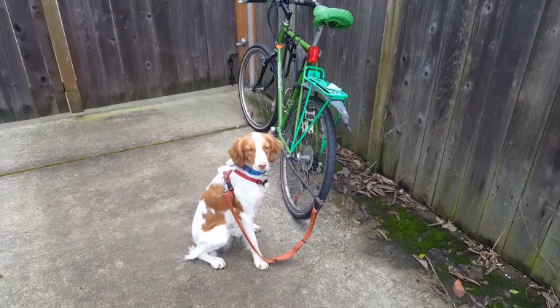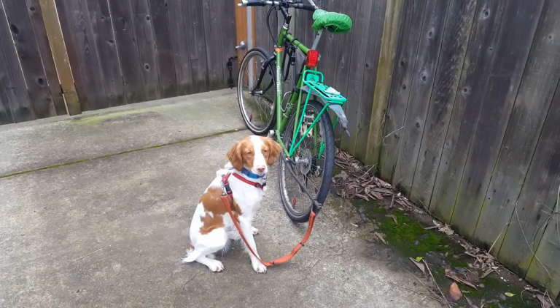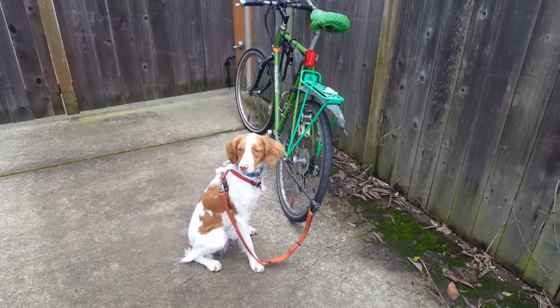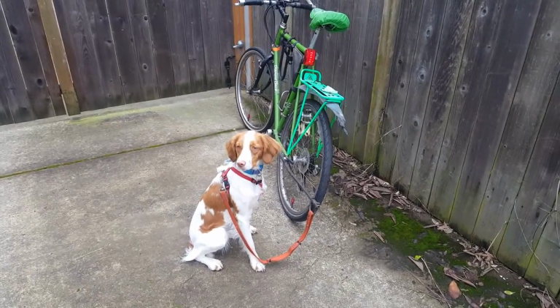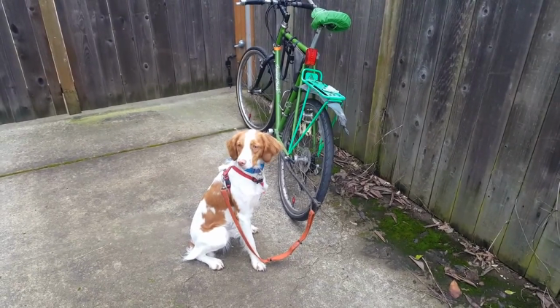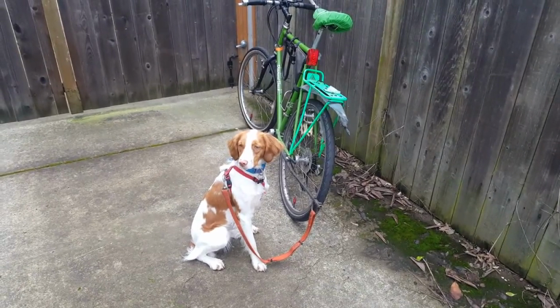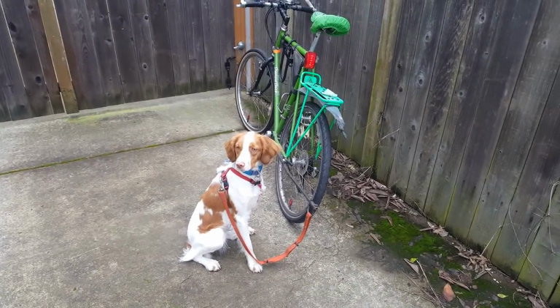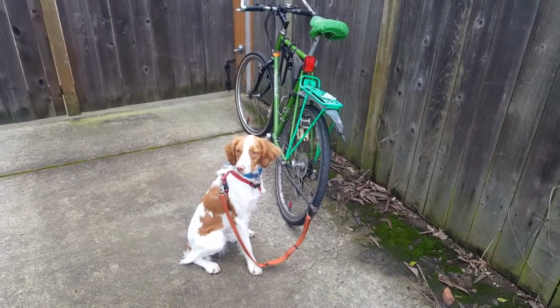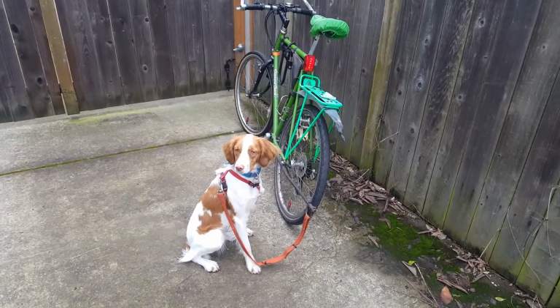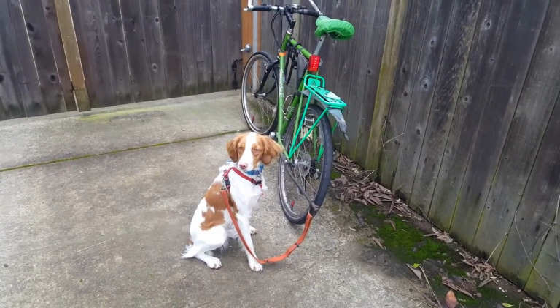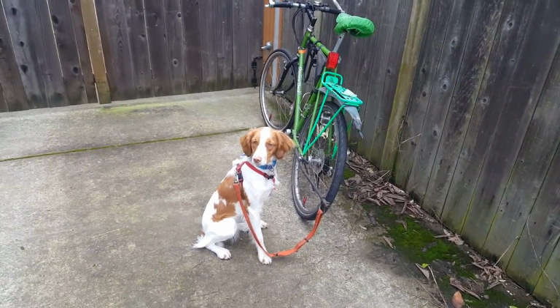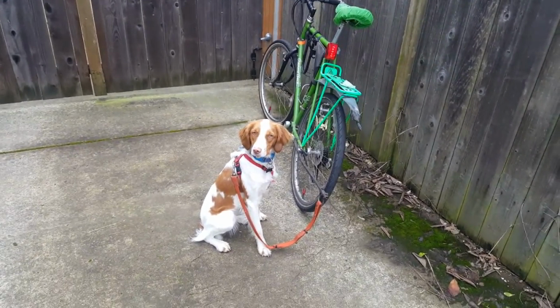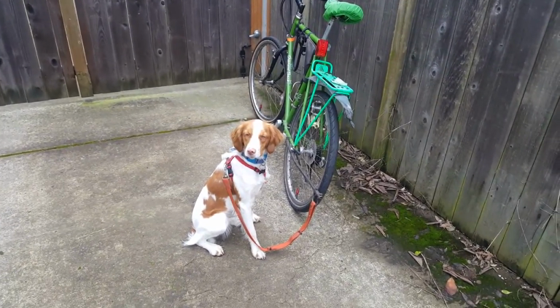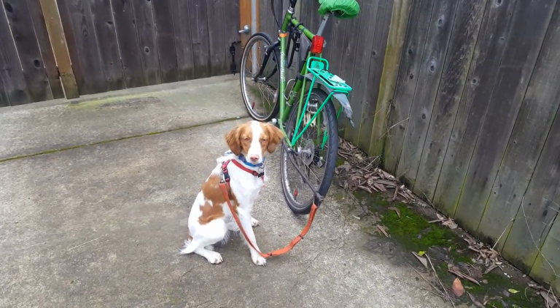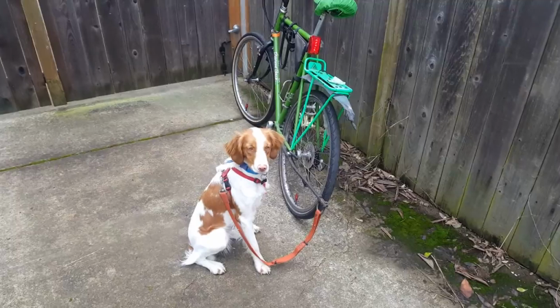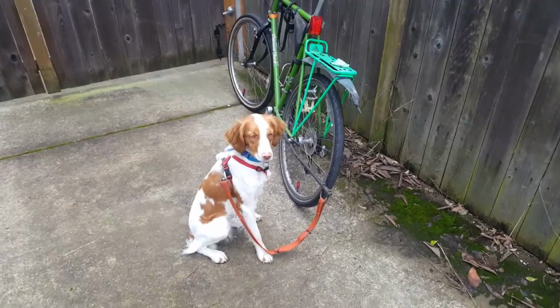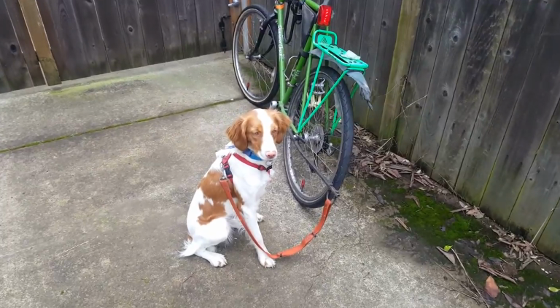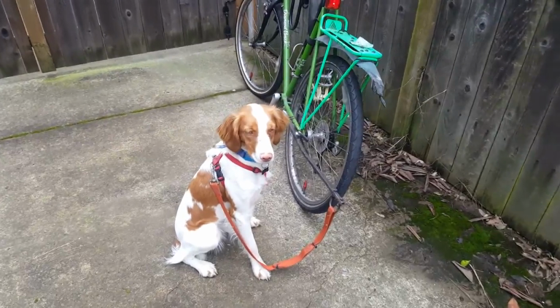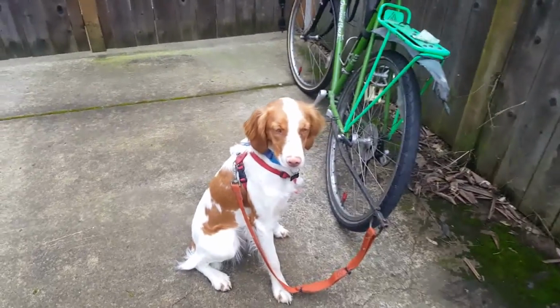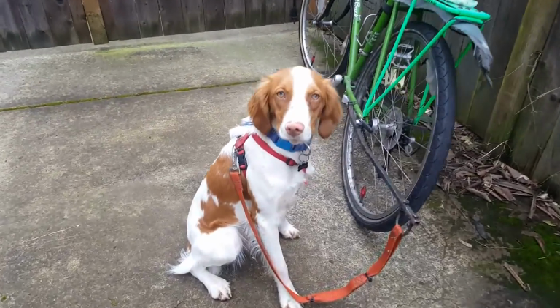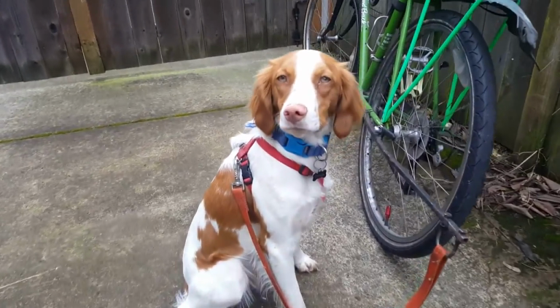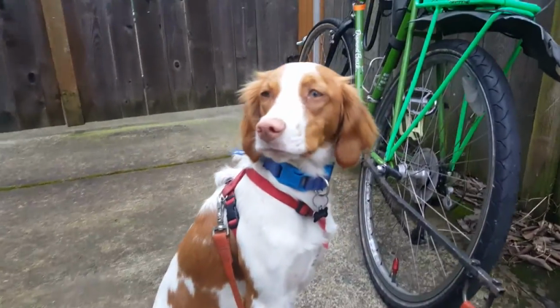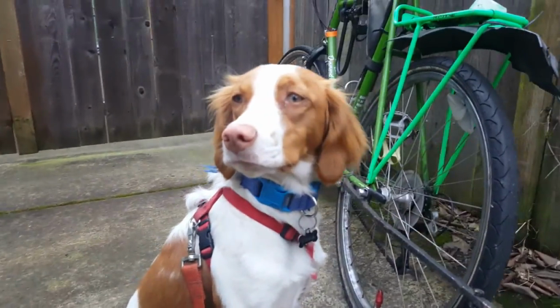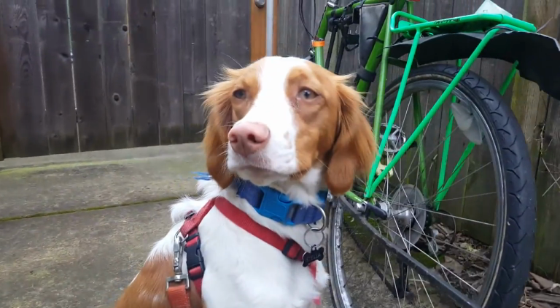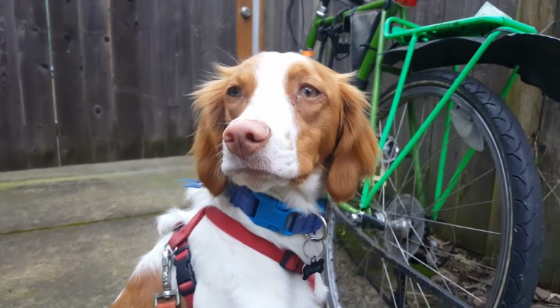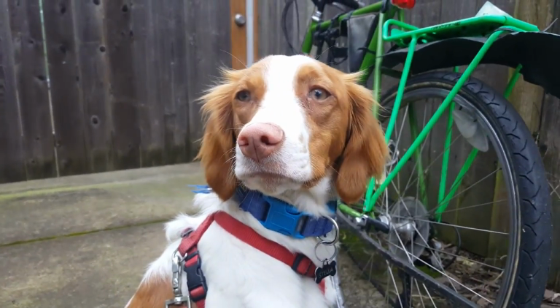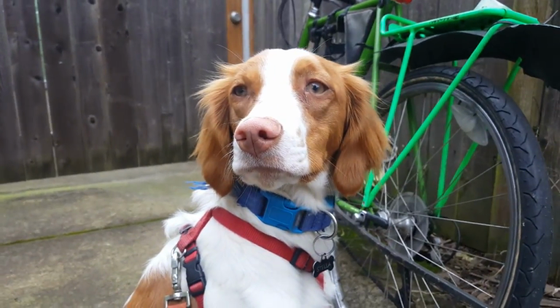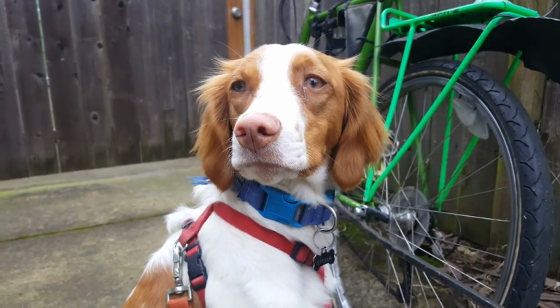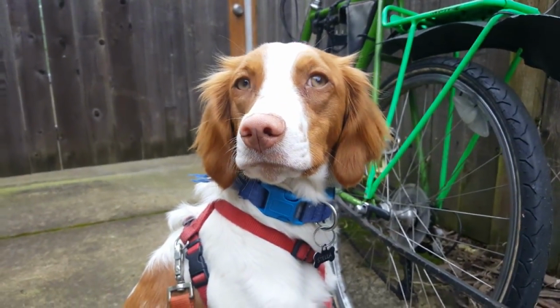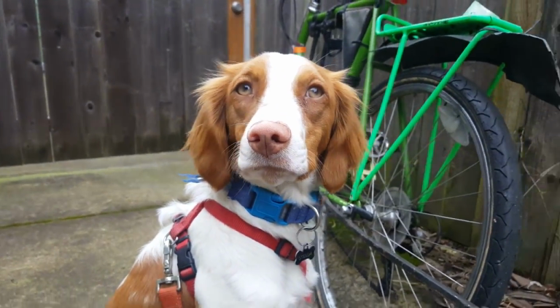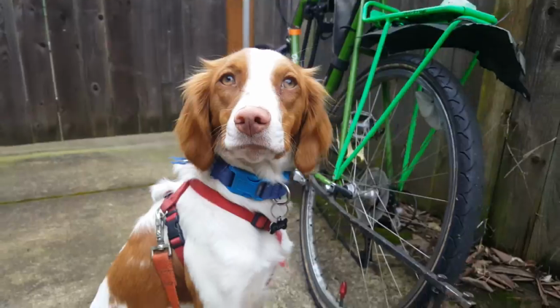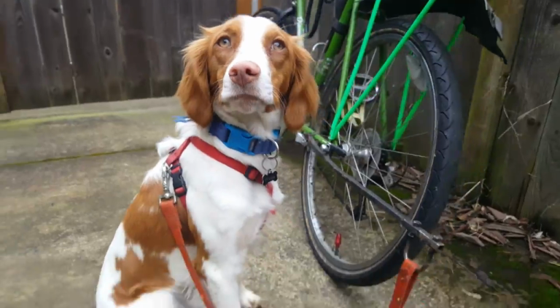Okay, this morning we're trying a whole new mode of transportation to work. We've got Stella, our shop dog. Can you say good morning? Good girl.